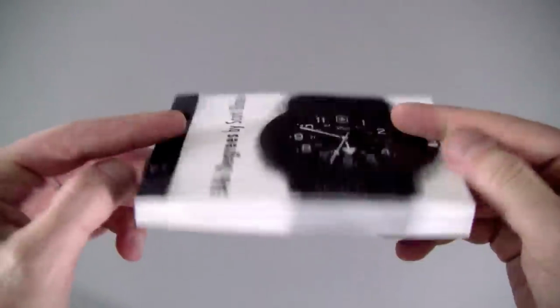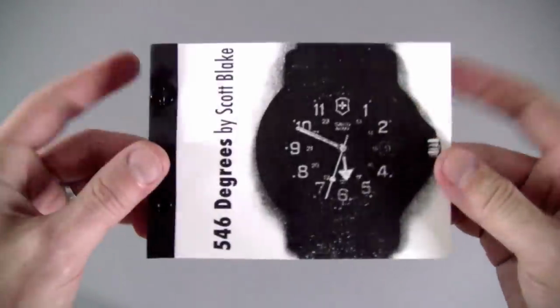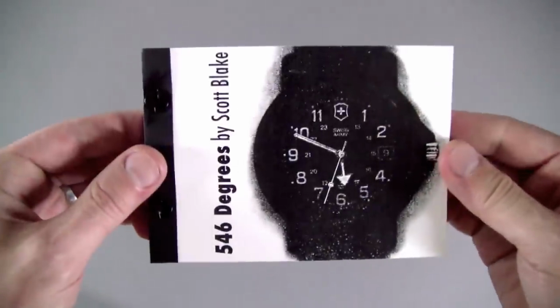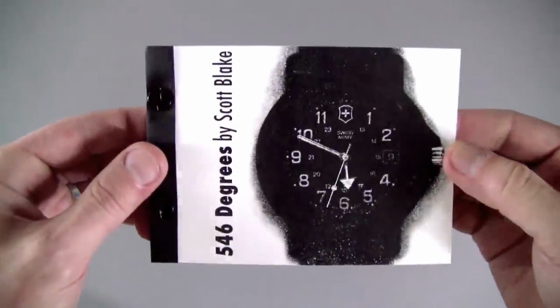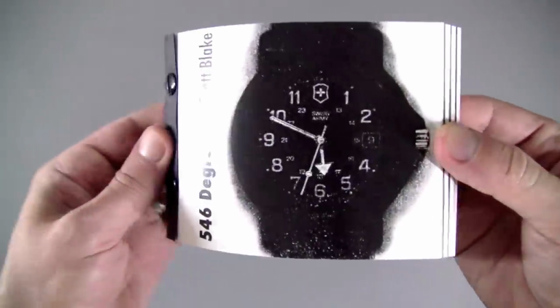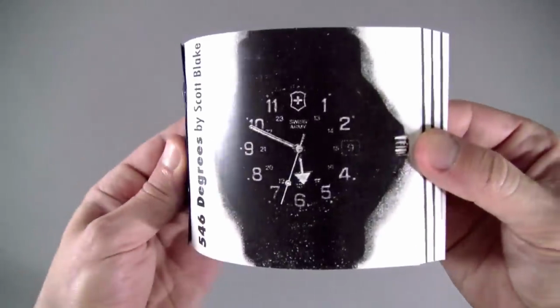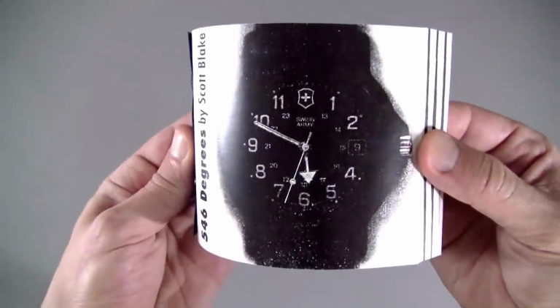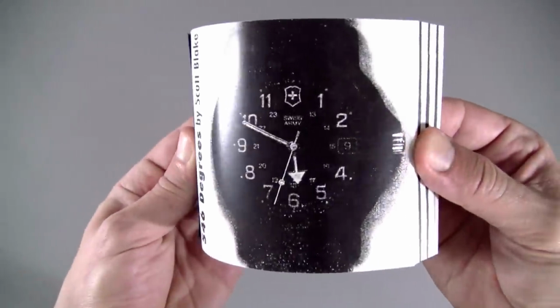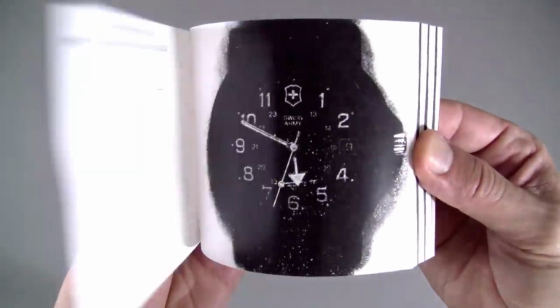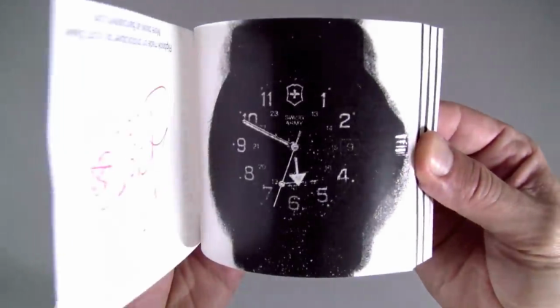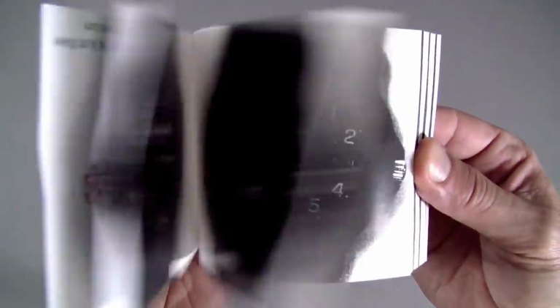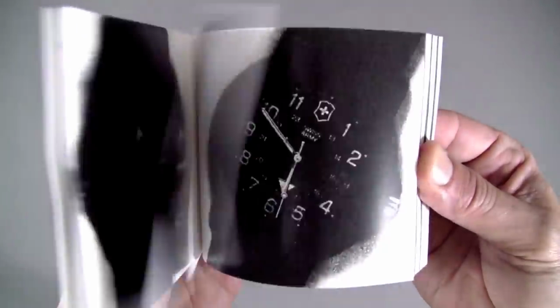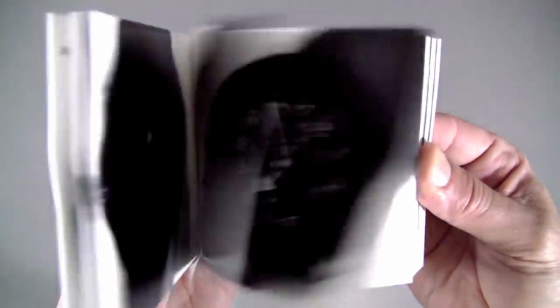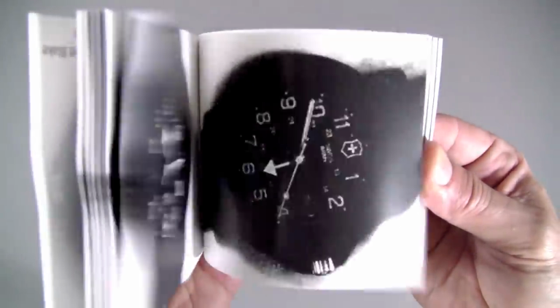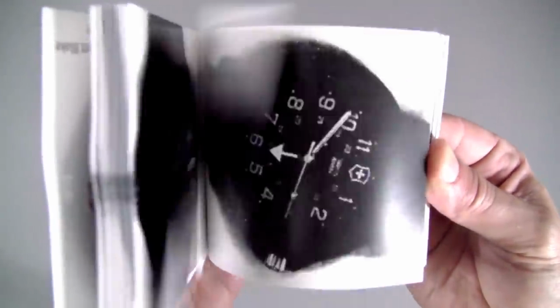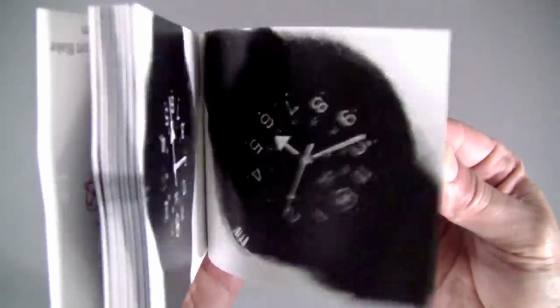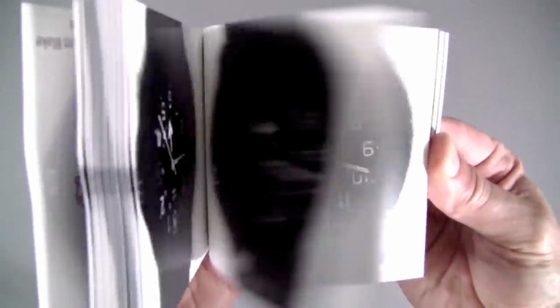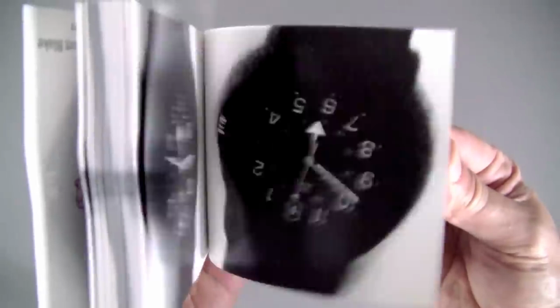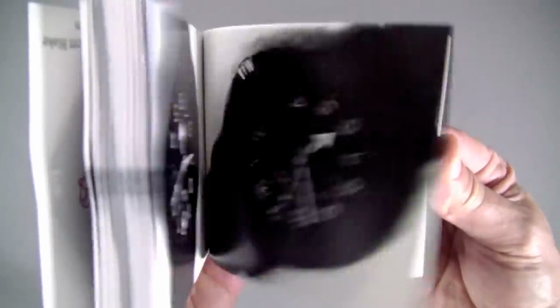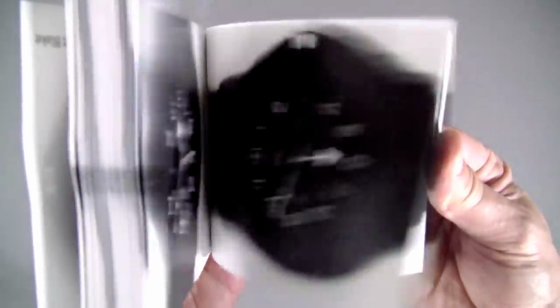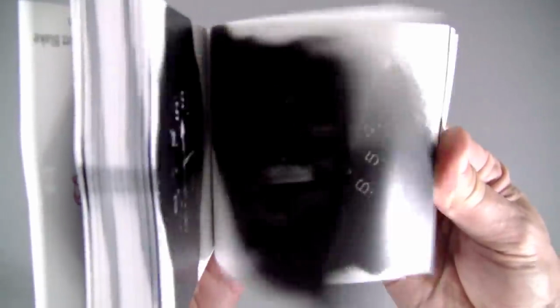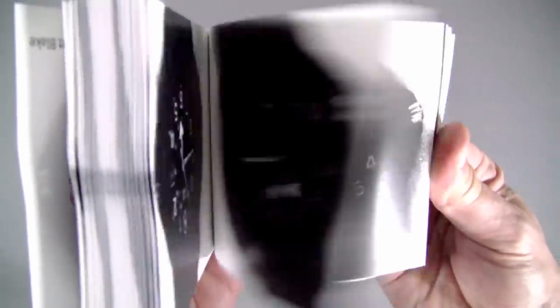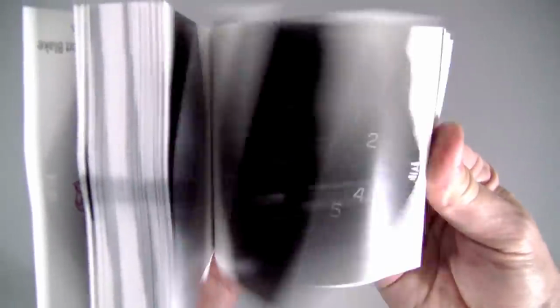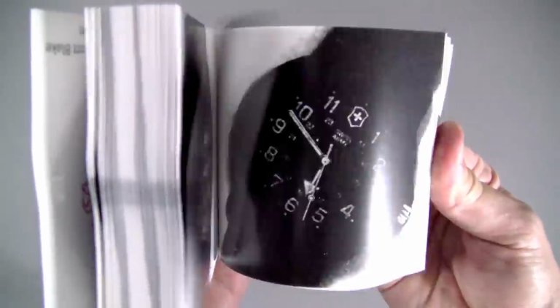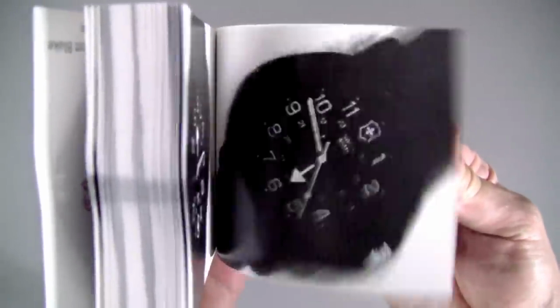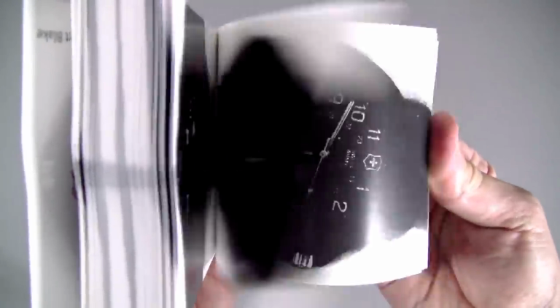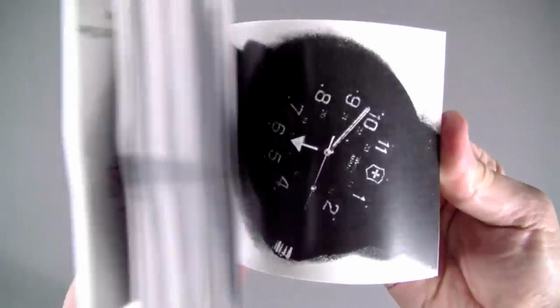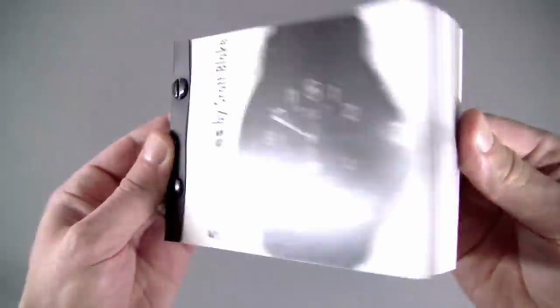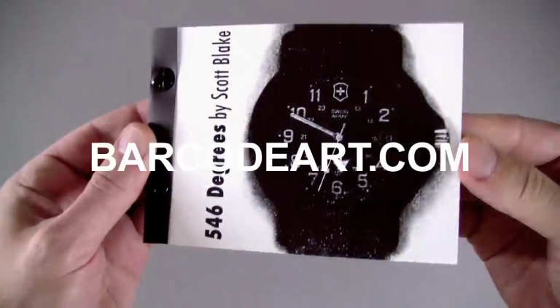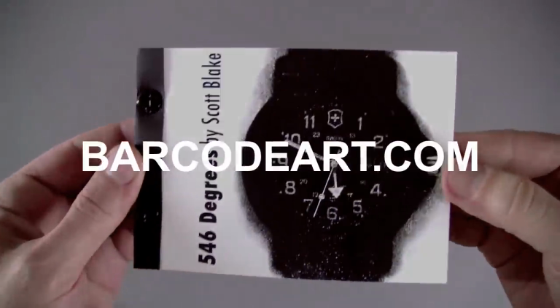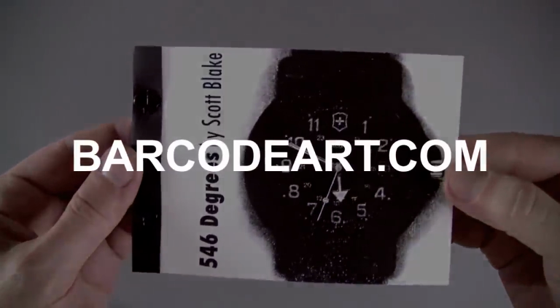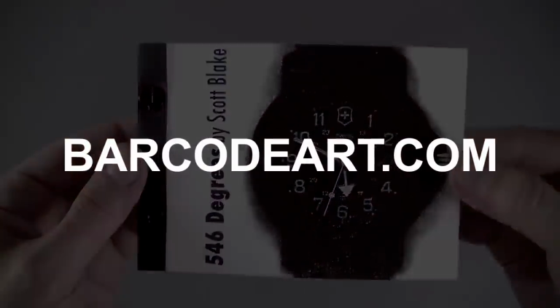On the flip side is 546 degrees, in which the second hand is static and the watch rotates. All of my flipbooks are signed and dated.